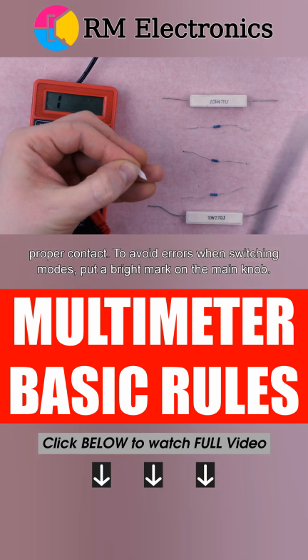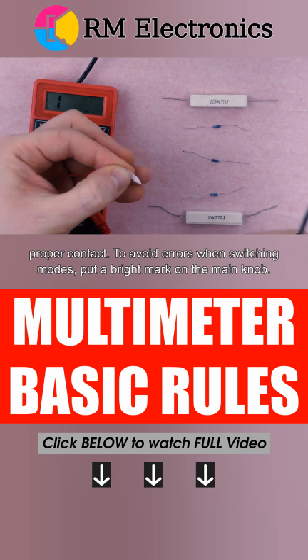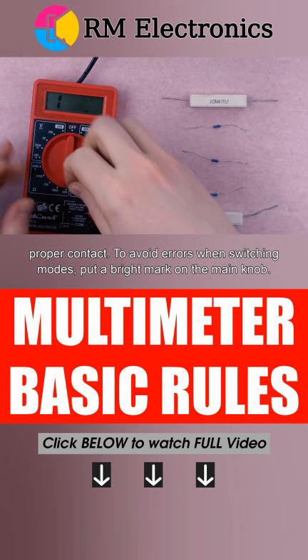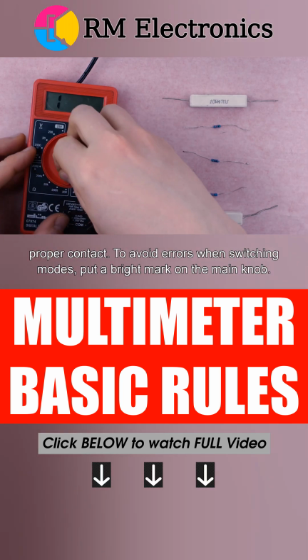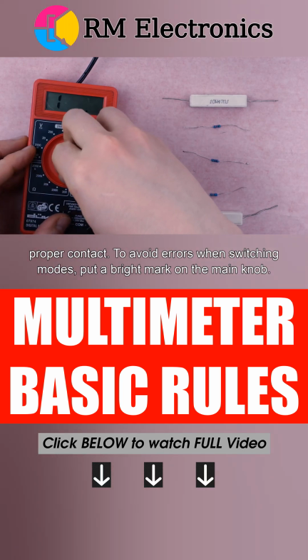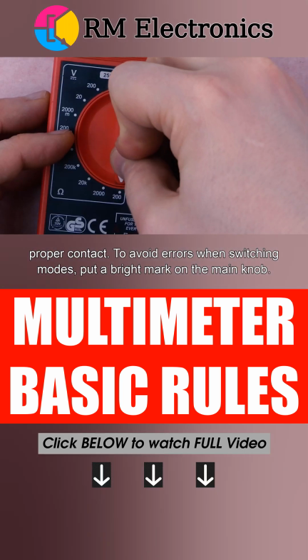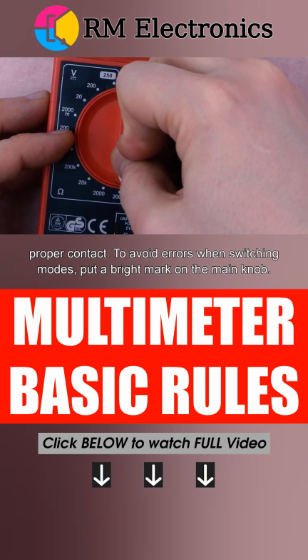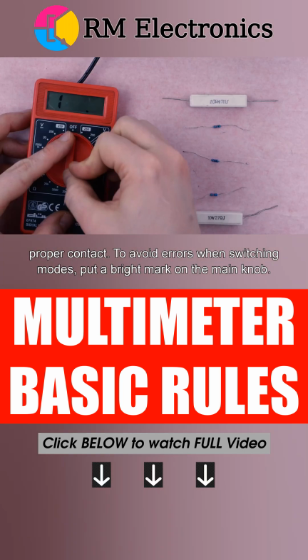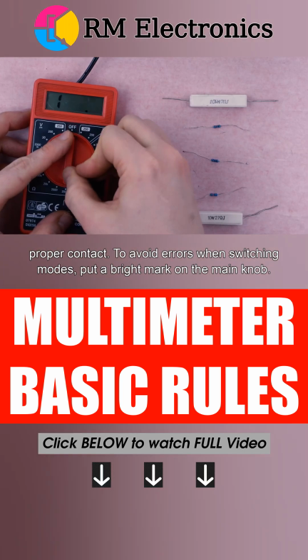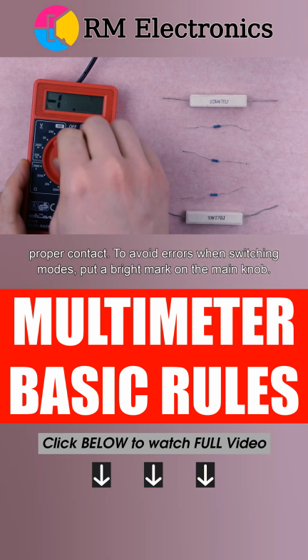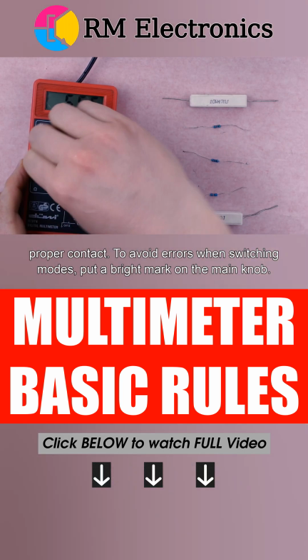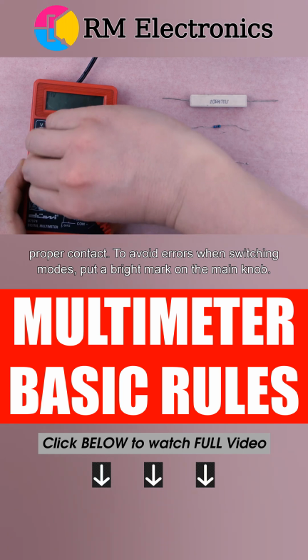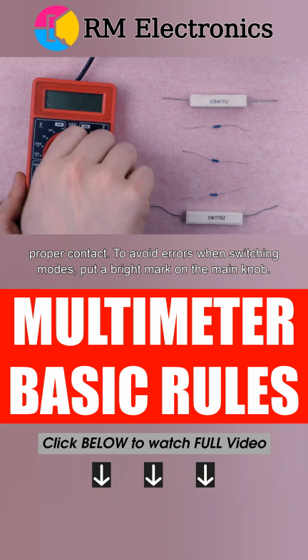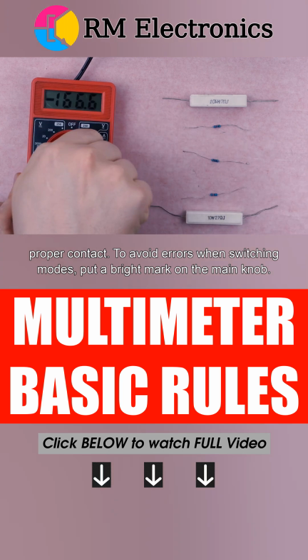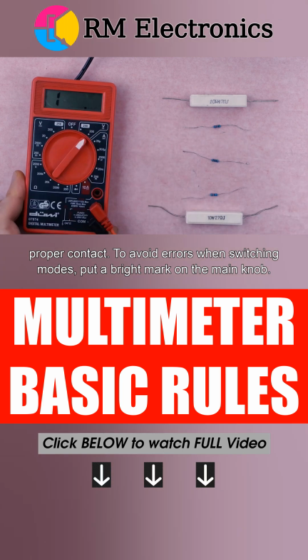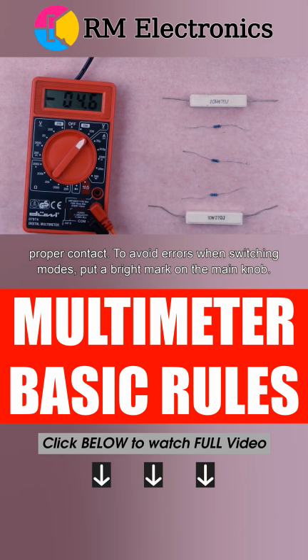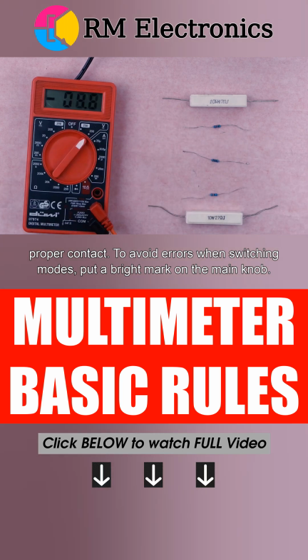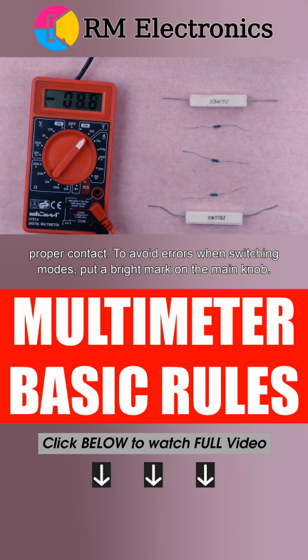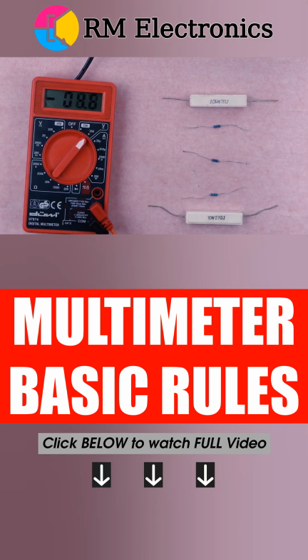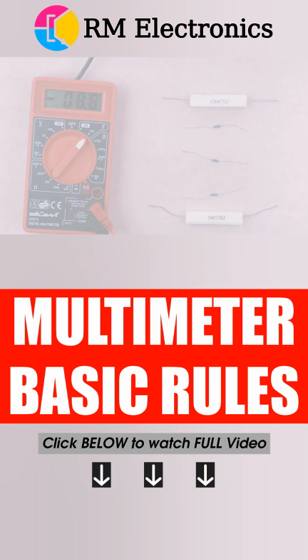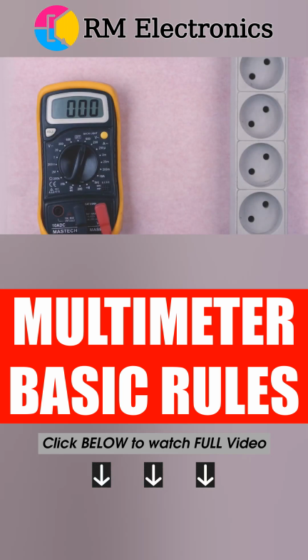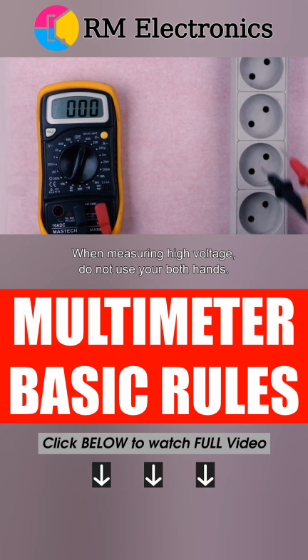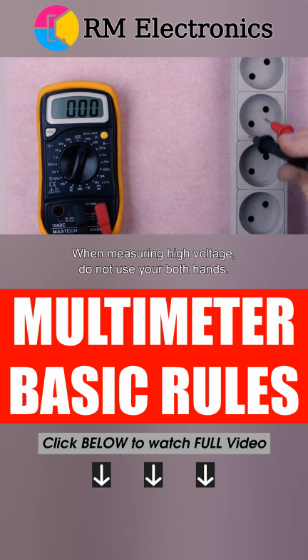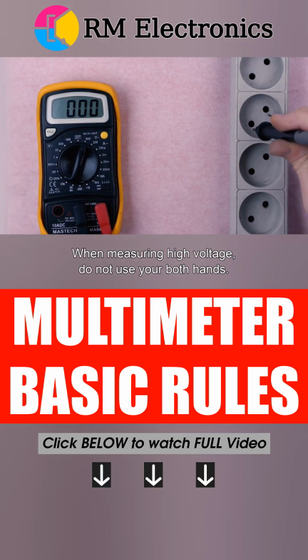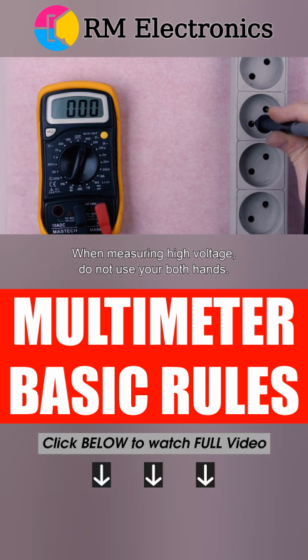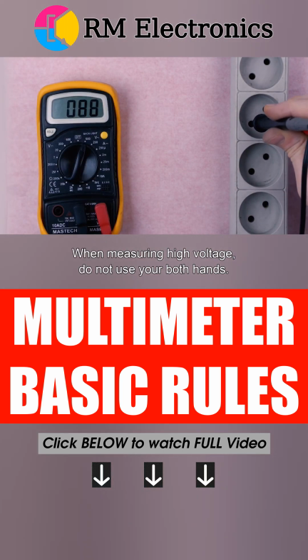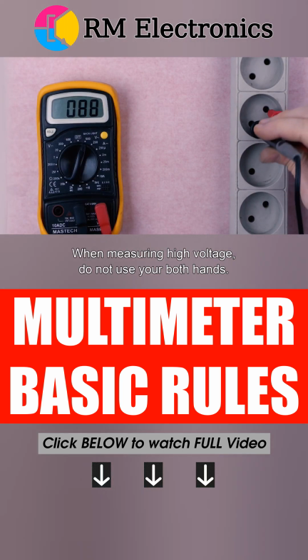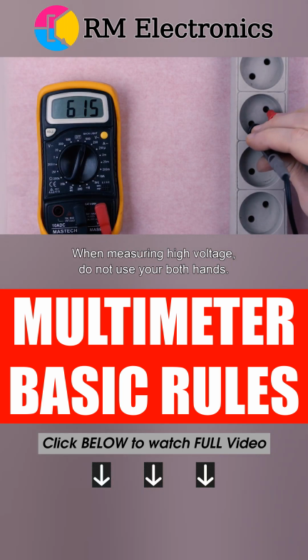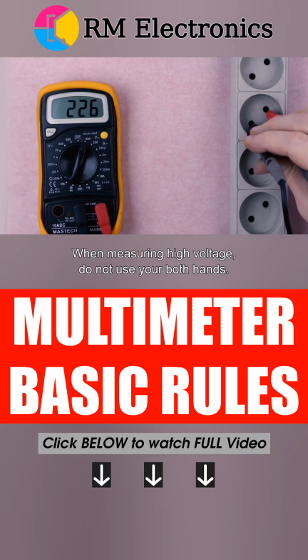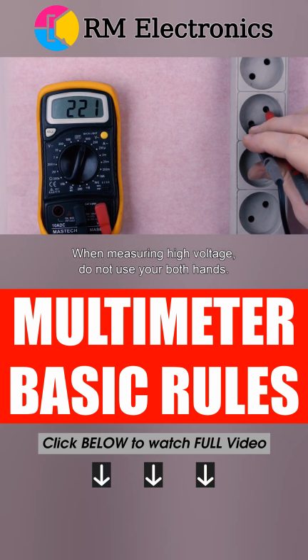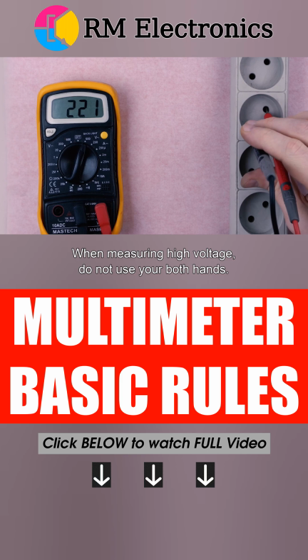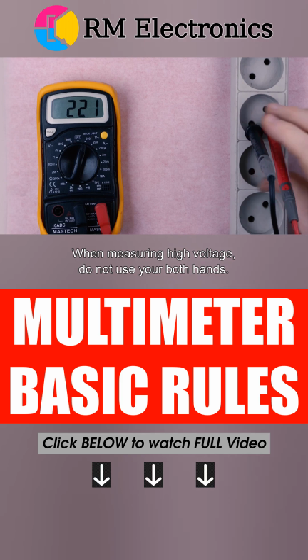To avoid errors when switching modes, put a bright mark on the main knob. When measuring high voltage, do not use both hands.